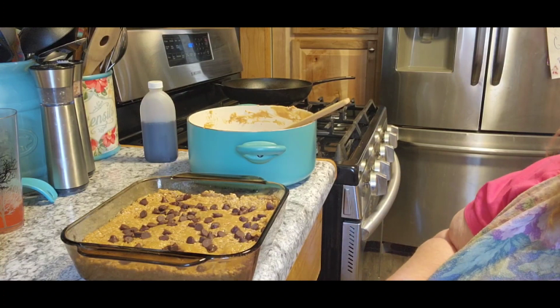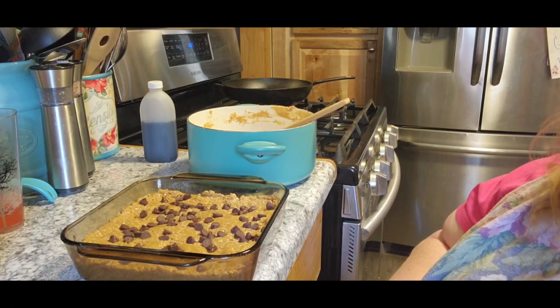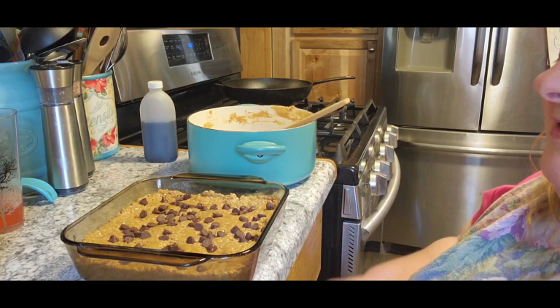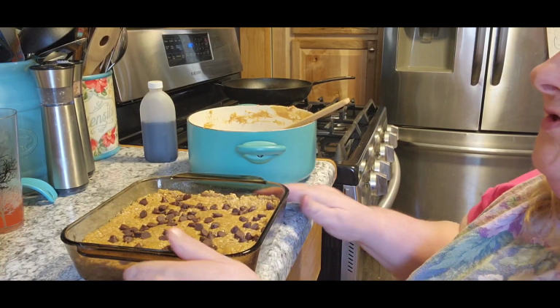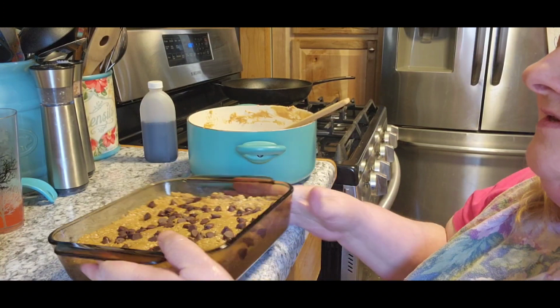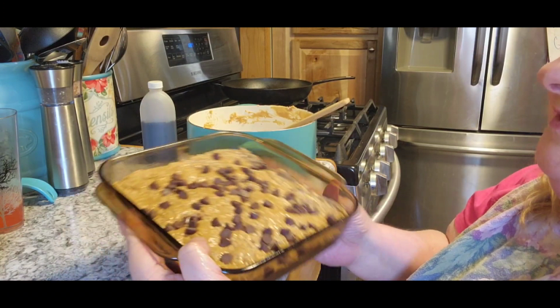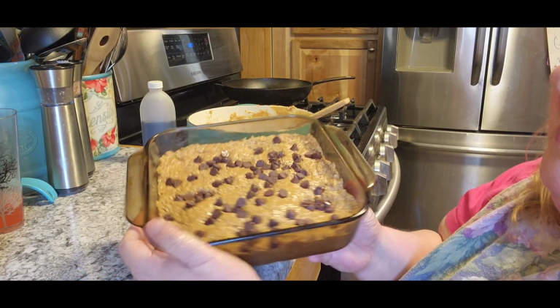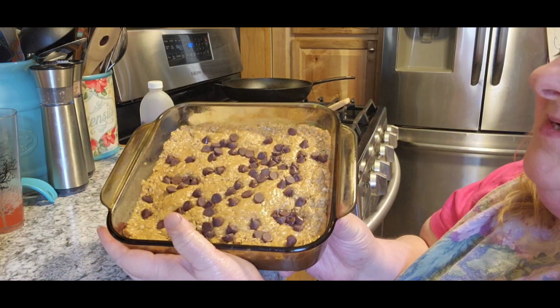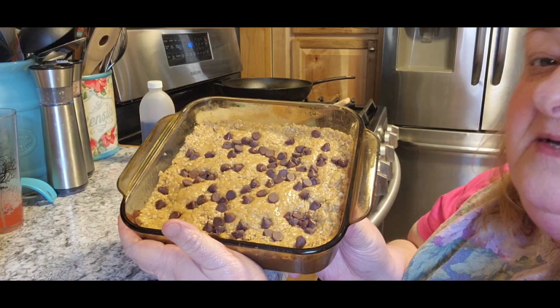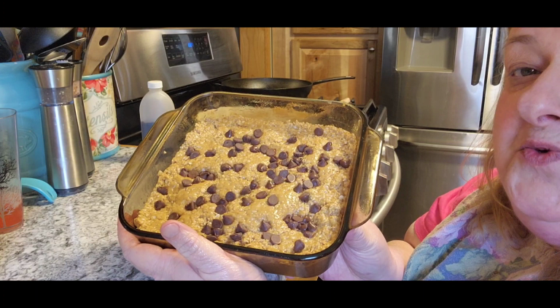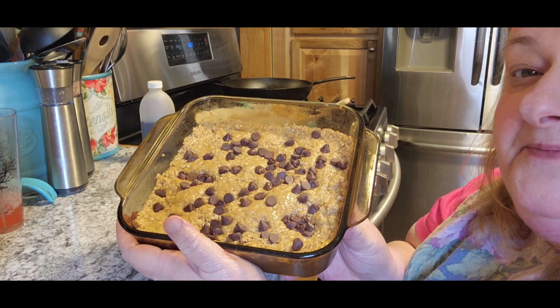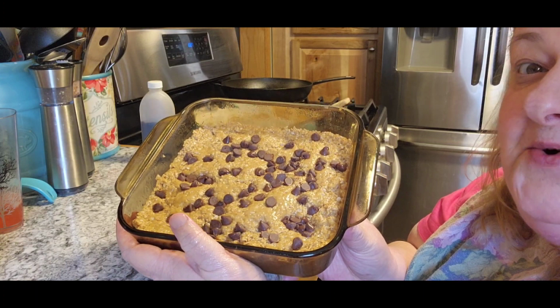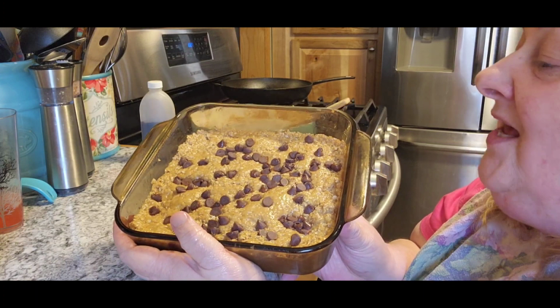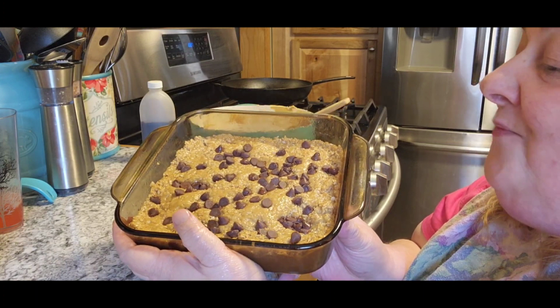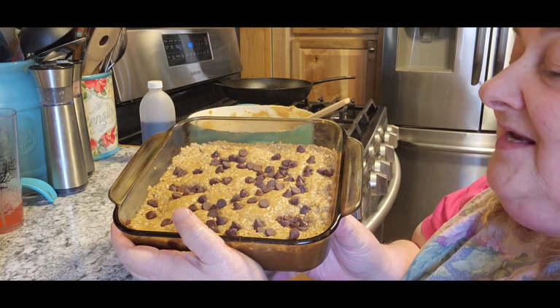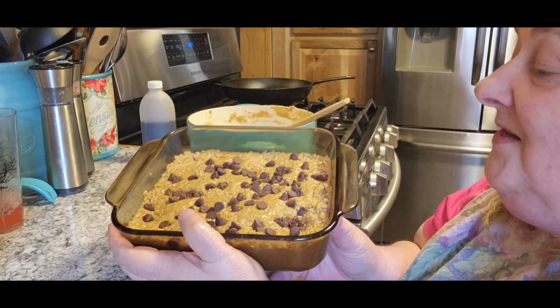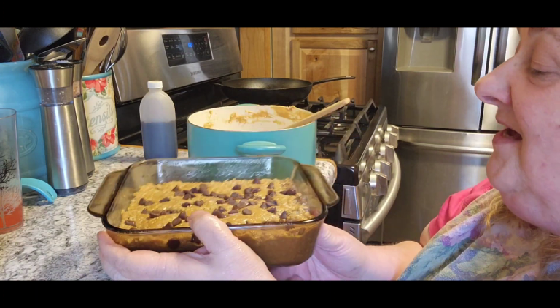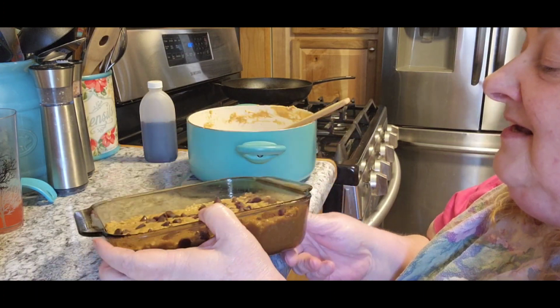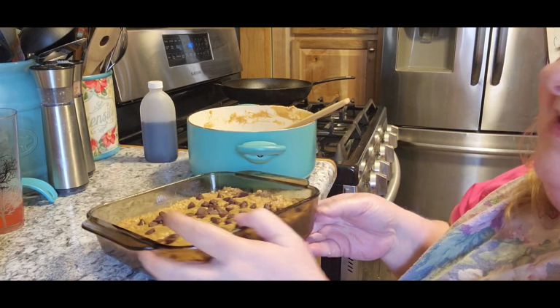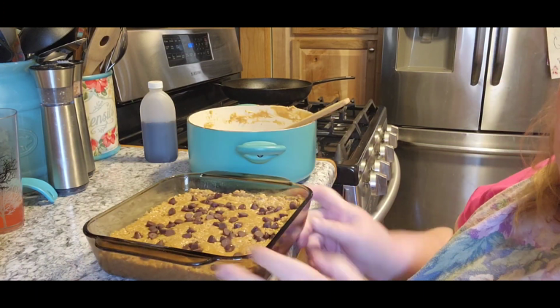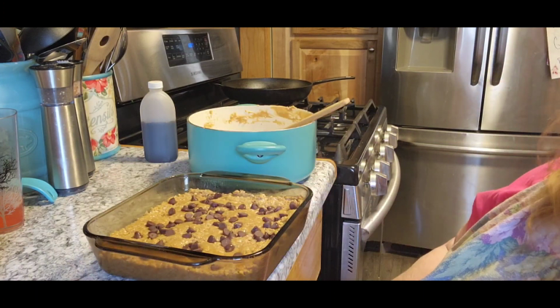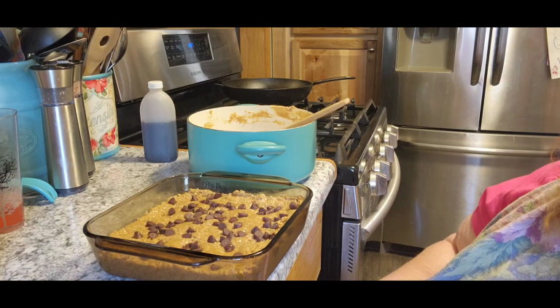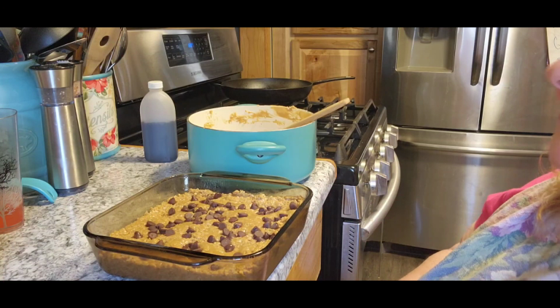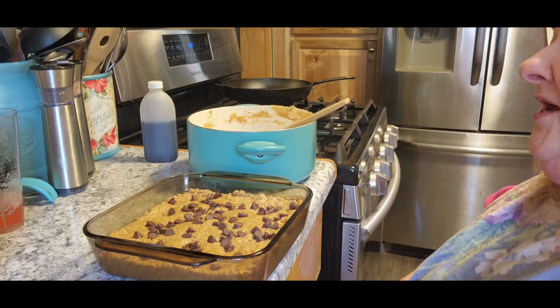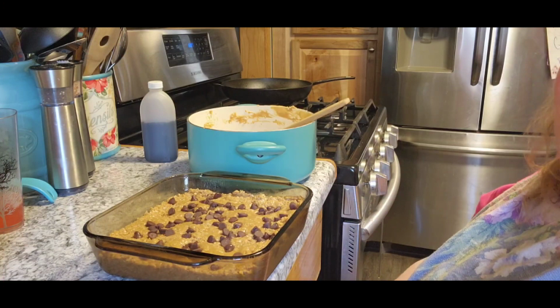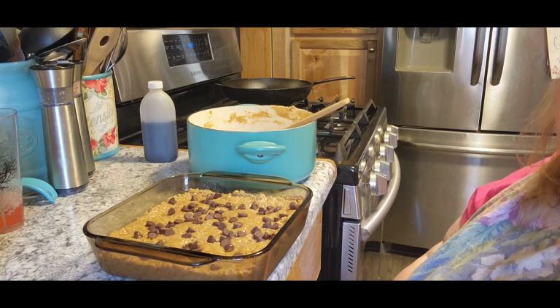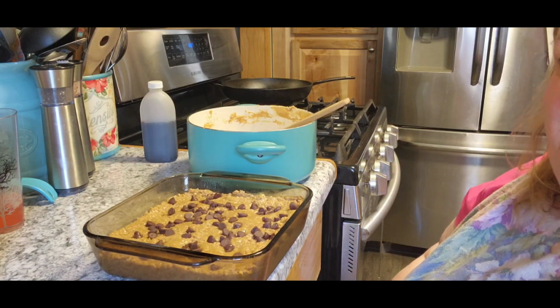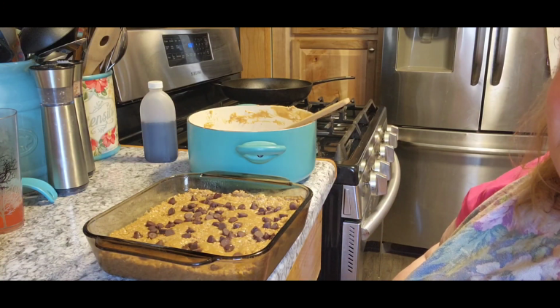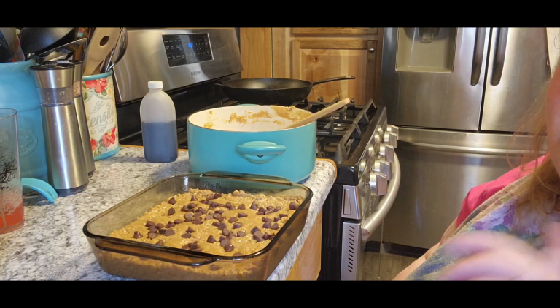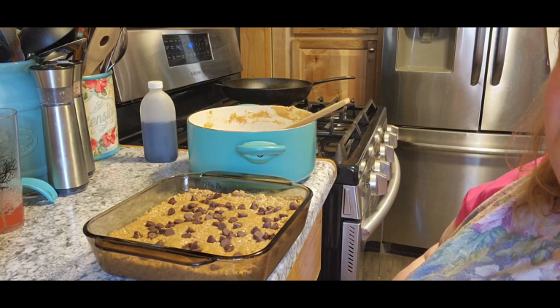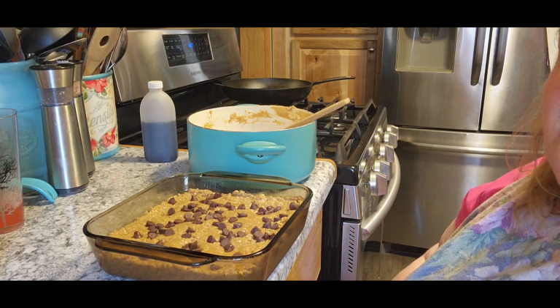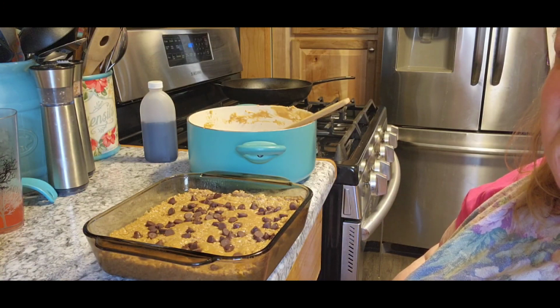Now you just keep it in the refrigerator until it firms up, then slice it up and enjoy. No baking, no nothing like that — that's your no-bake peanut butter oatmeal bars for breakfast. You guys have a blessed night. Be a blessing.